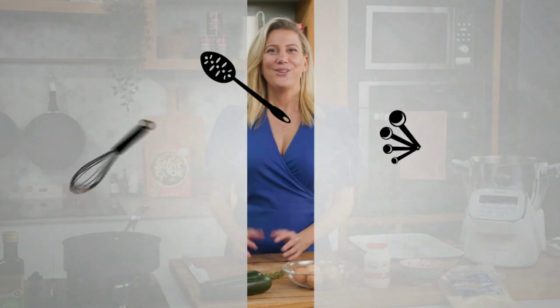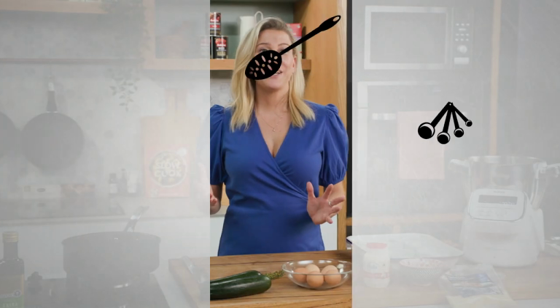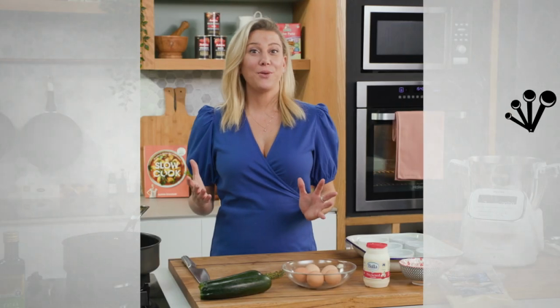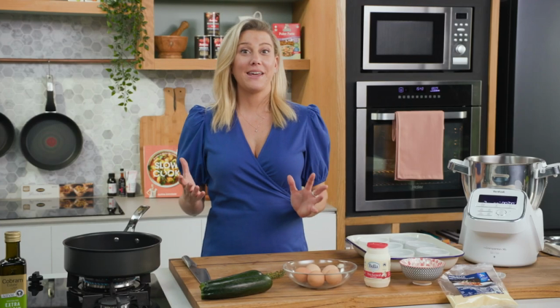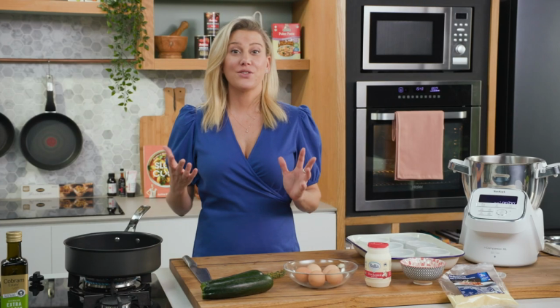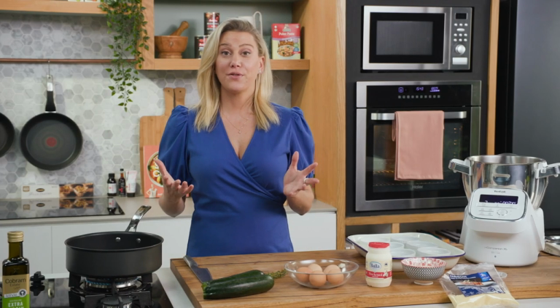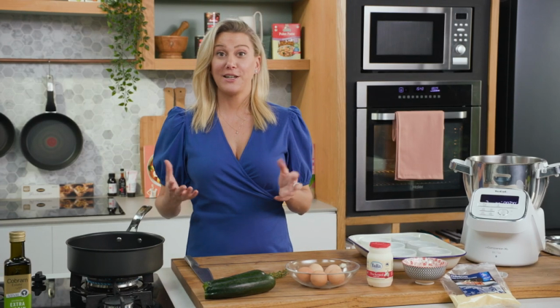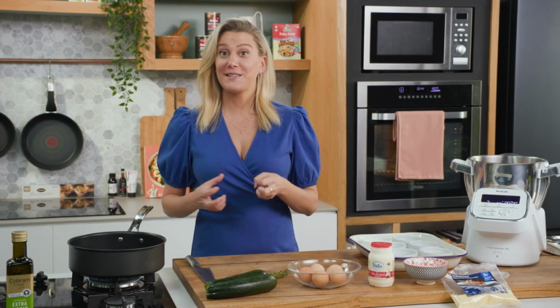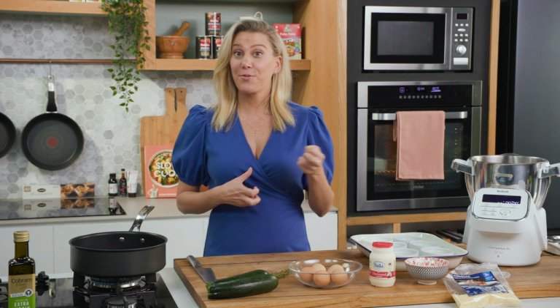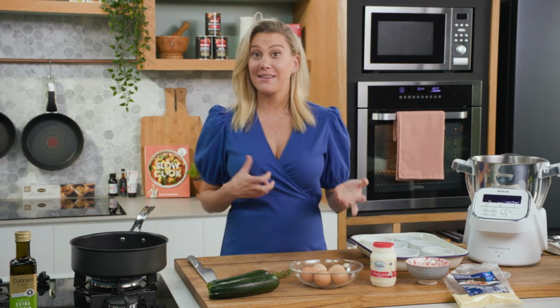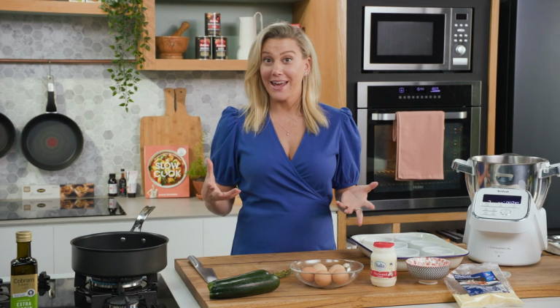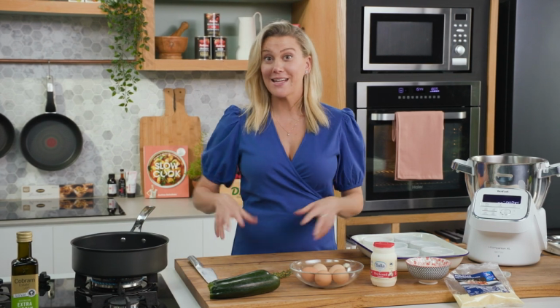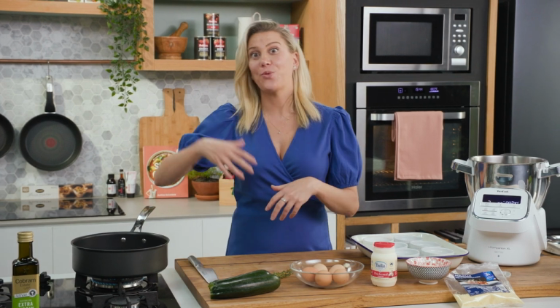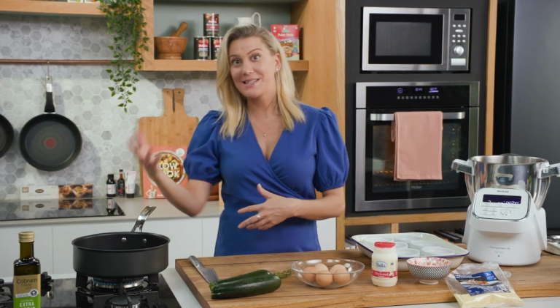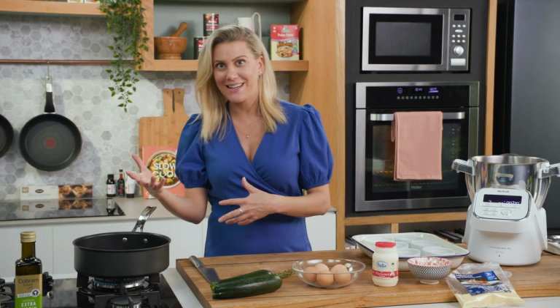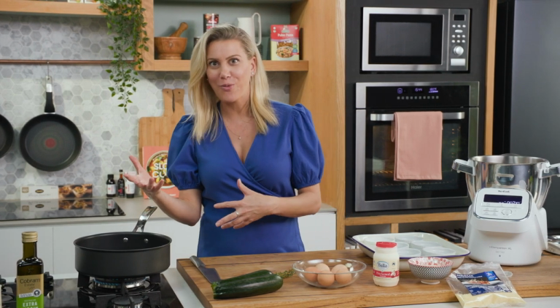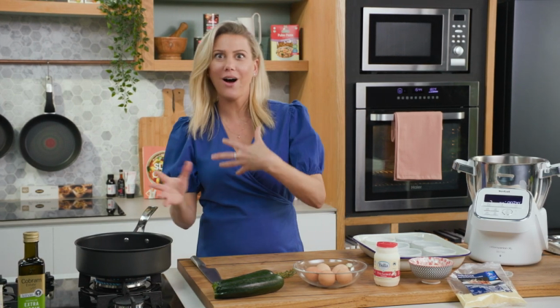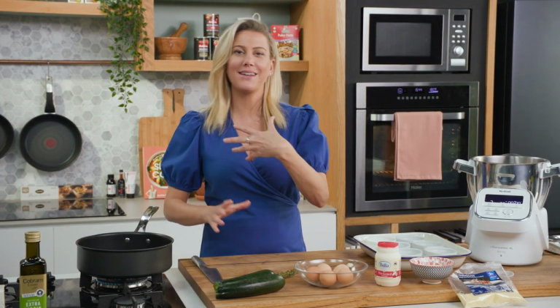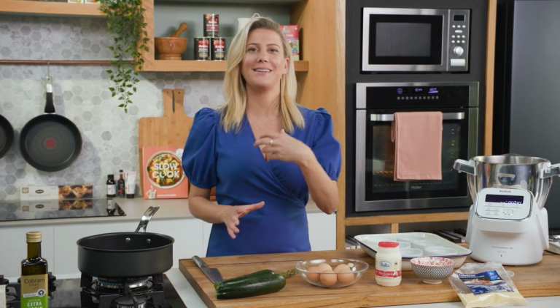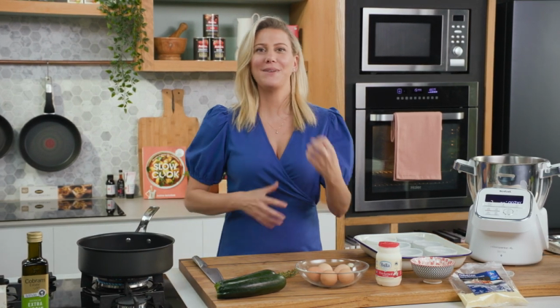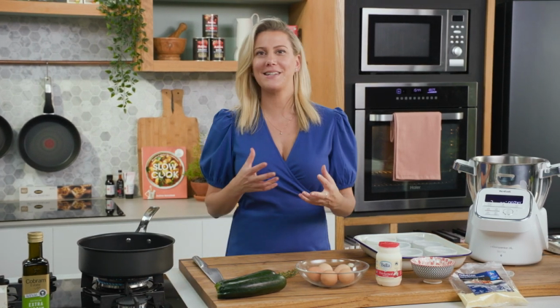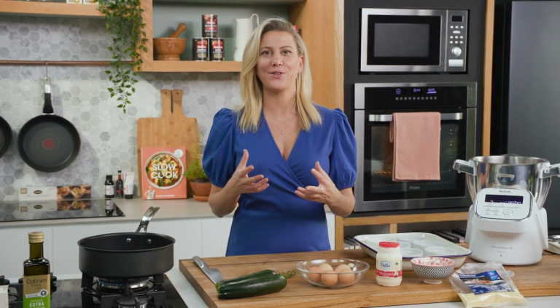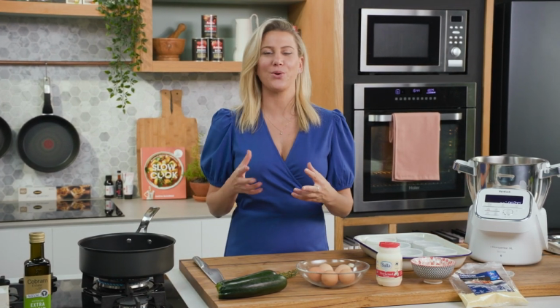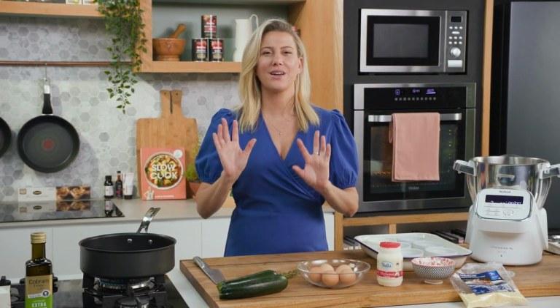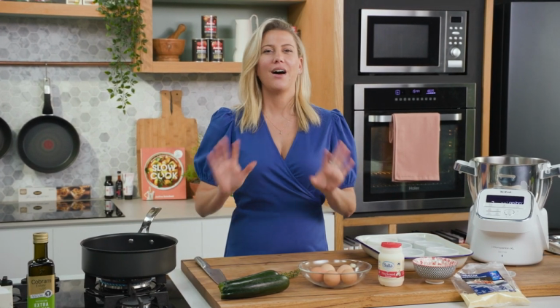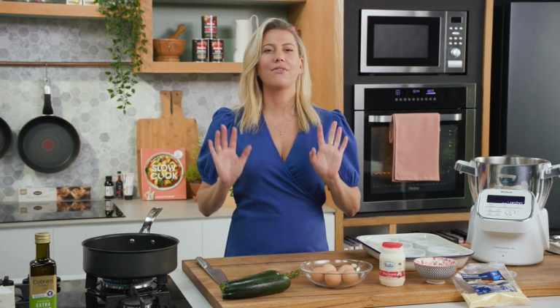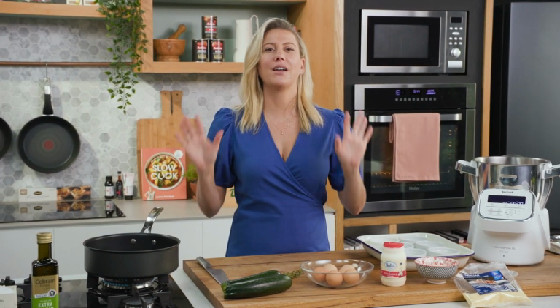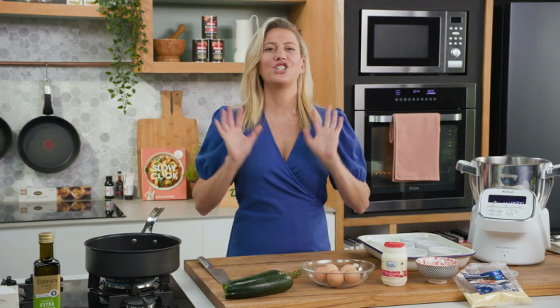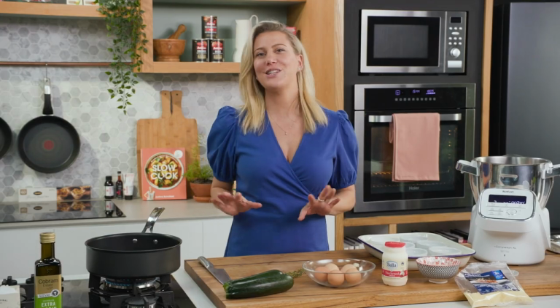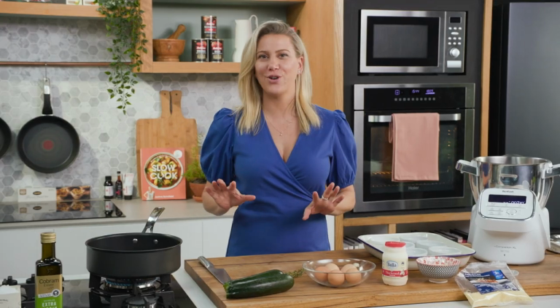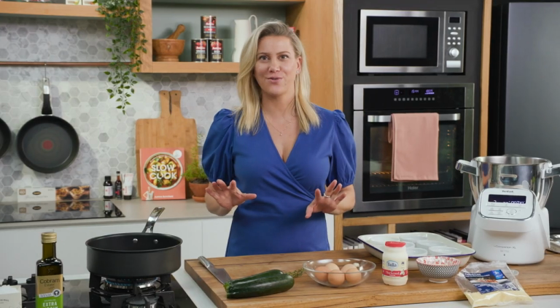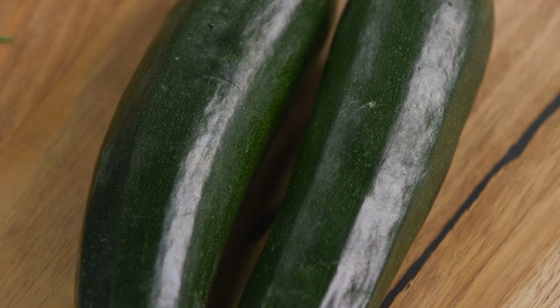Usually when you're making a soufflé you need to separate the eggs, whisk the egg whites and then mix in a different sauce. I've got a cheat's version for you.